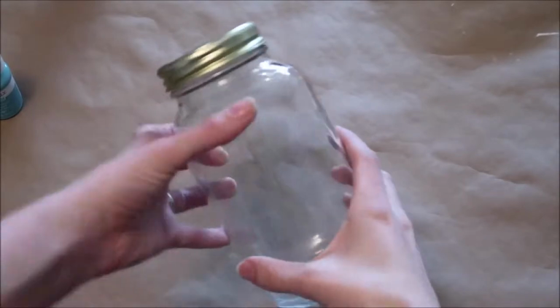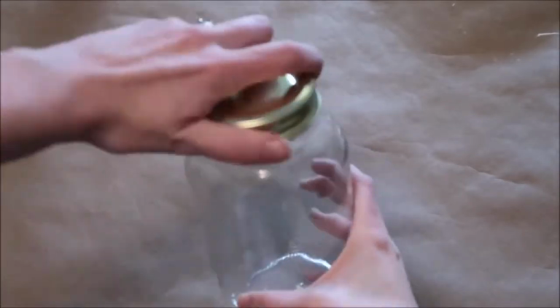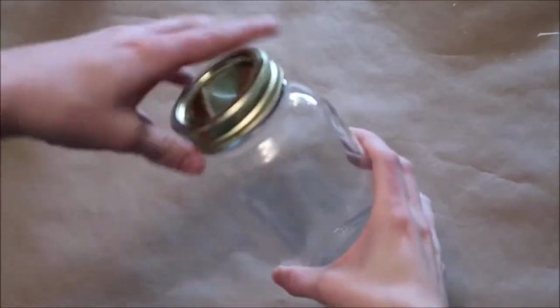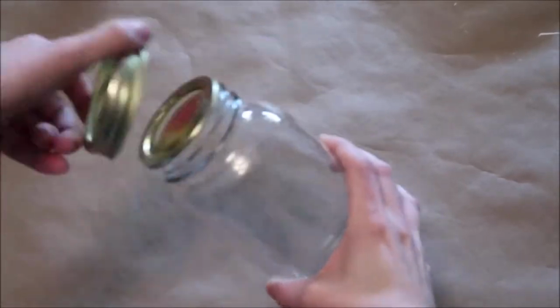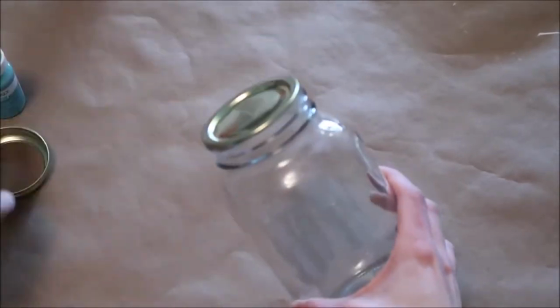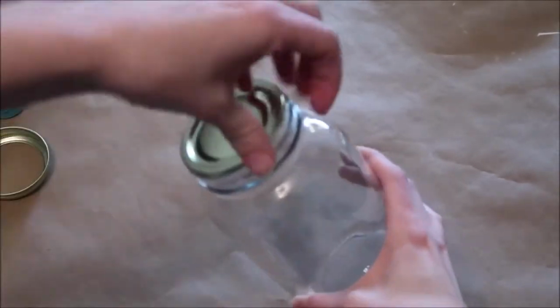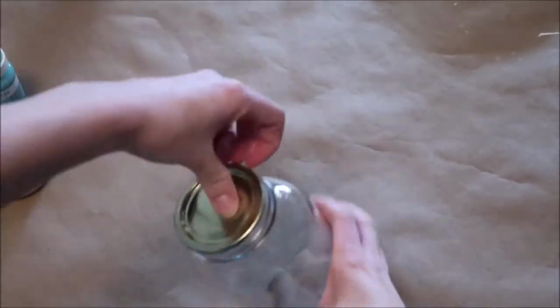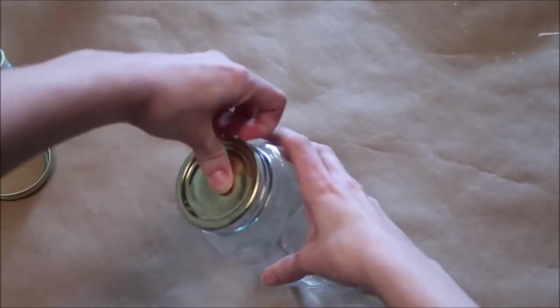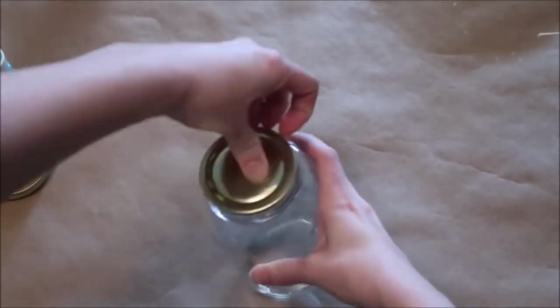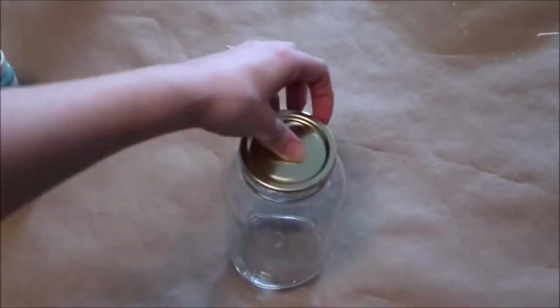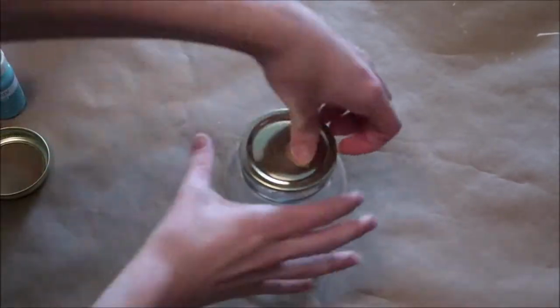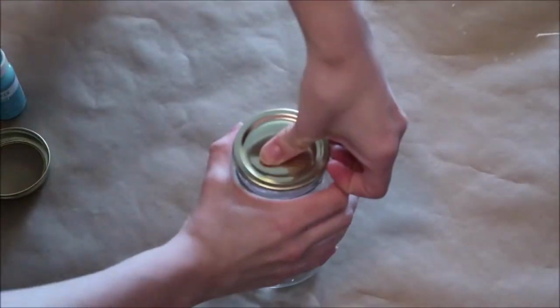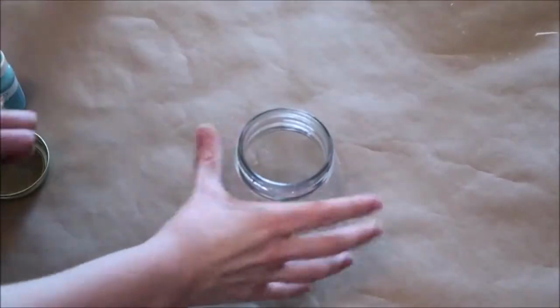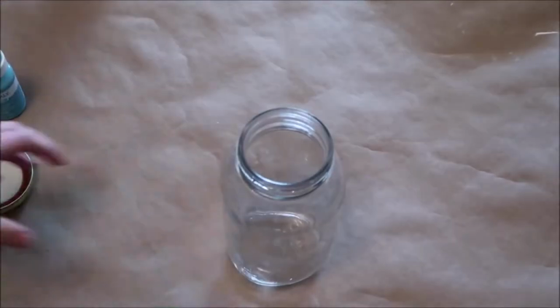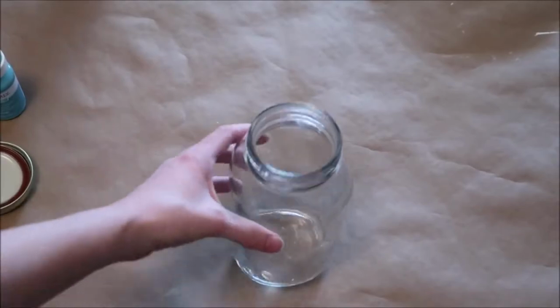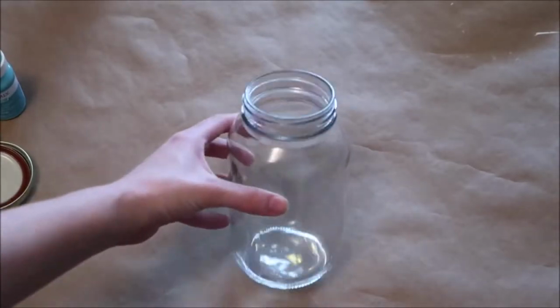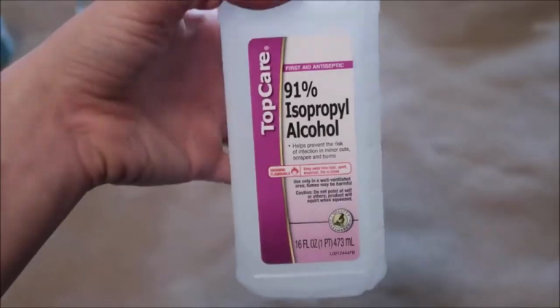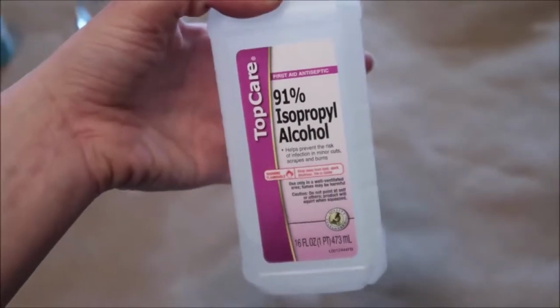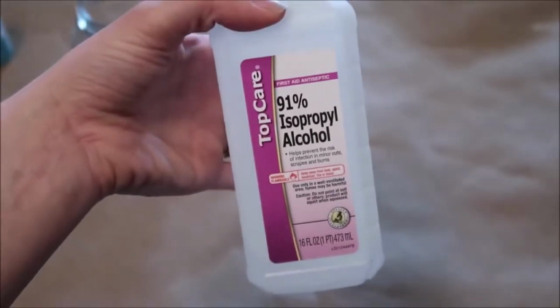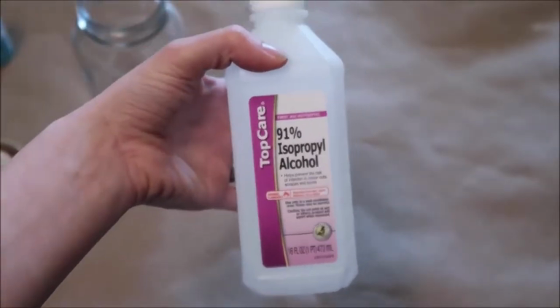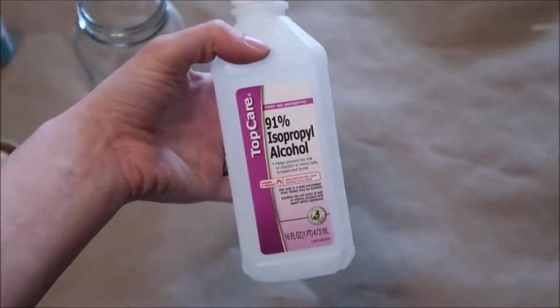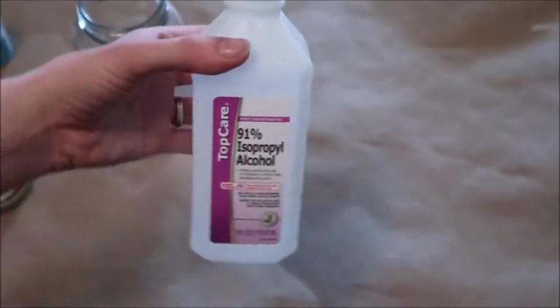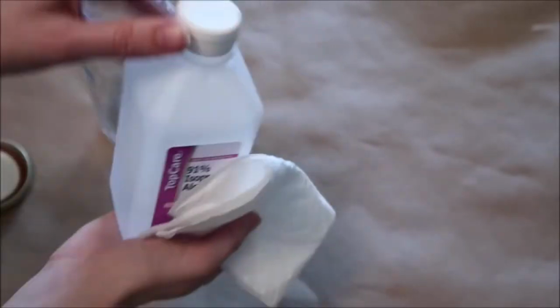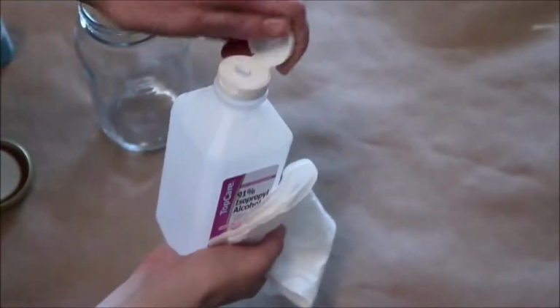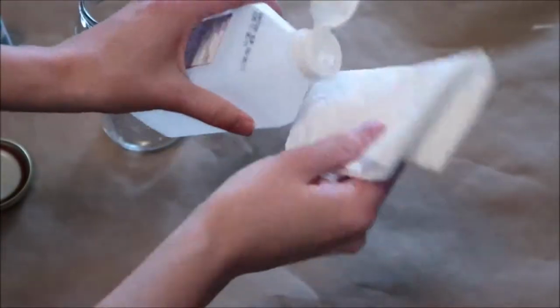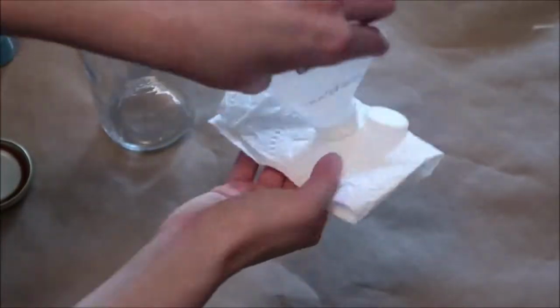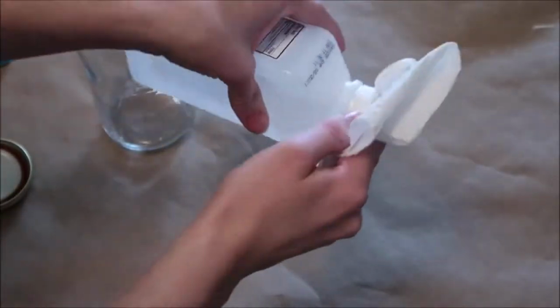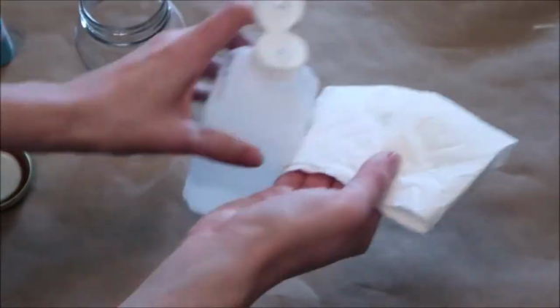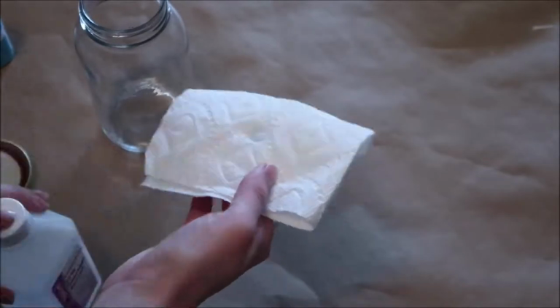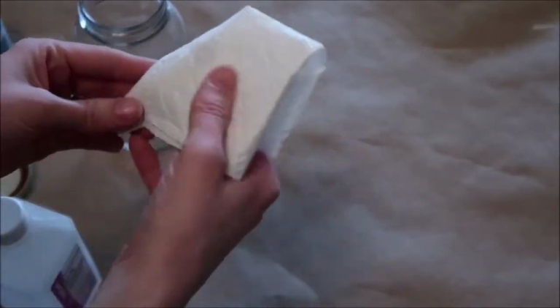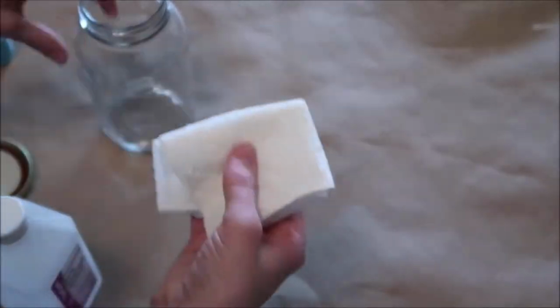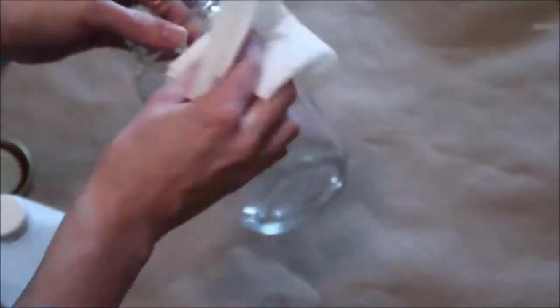I take my lid off of my jar and the first thing you want to do is clean the entire outside of your jar using paper towels and rubbing alcohol. This helps the chalk paint adhere to the jar better.